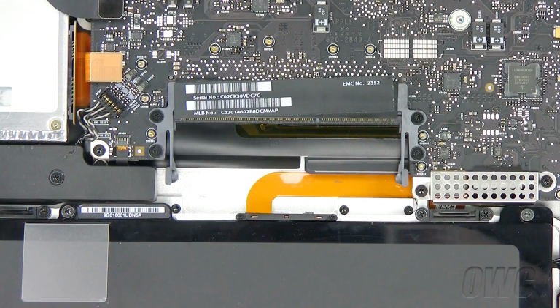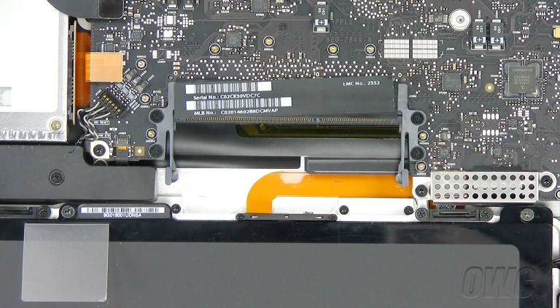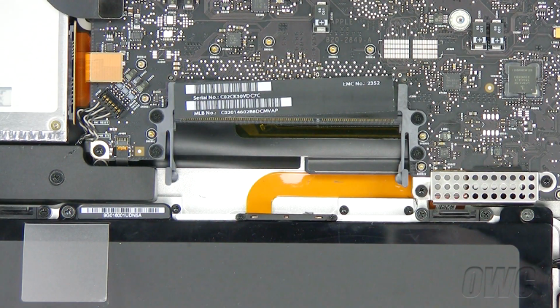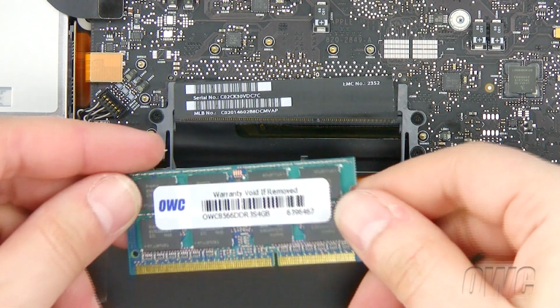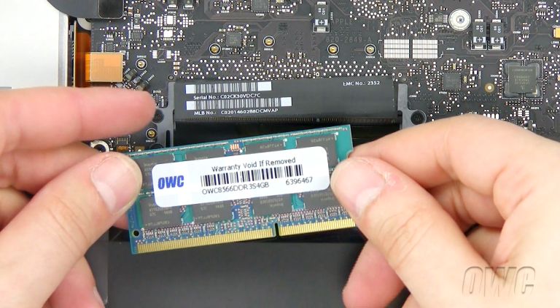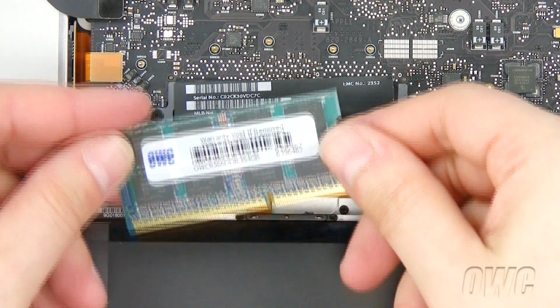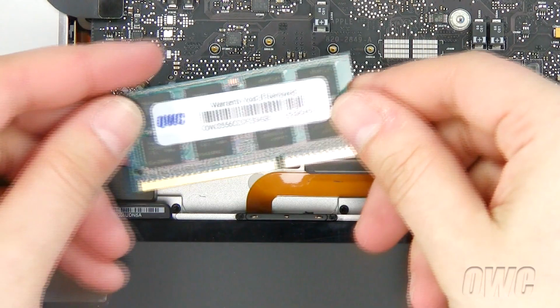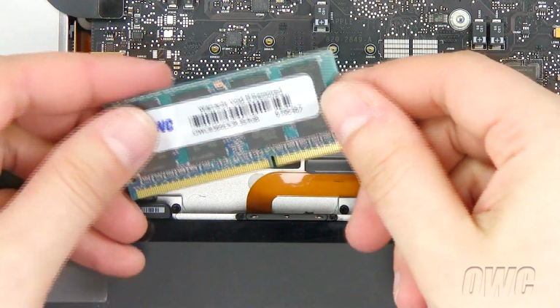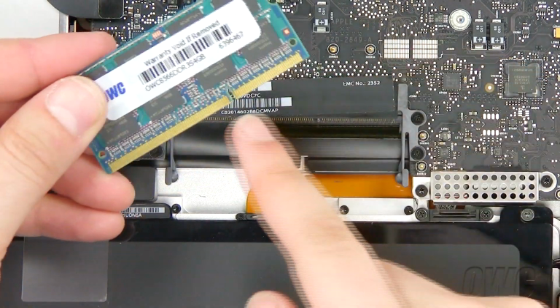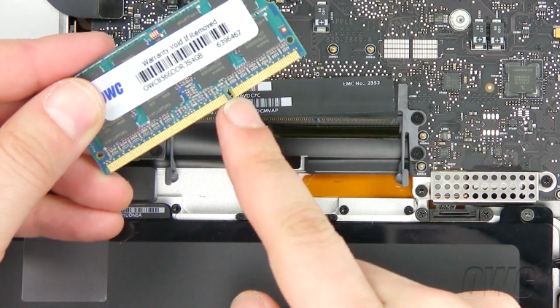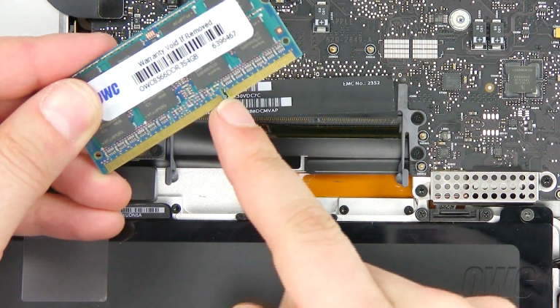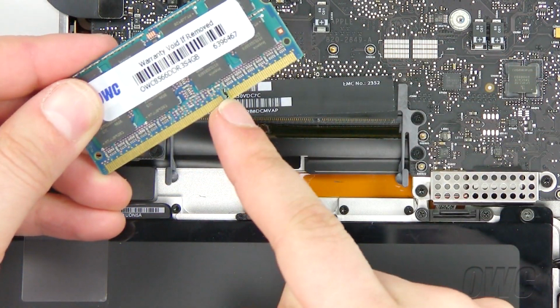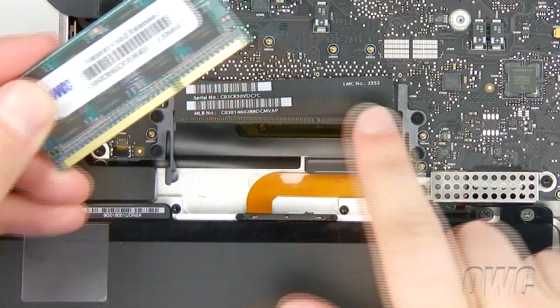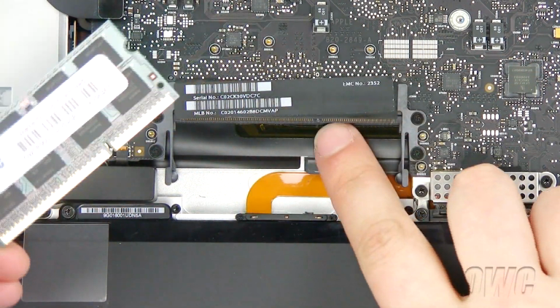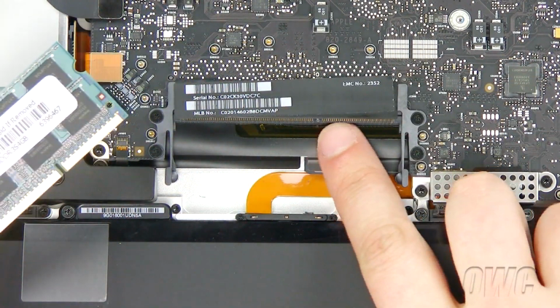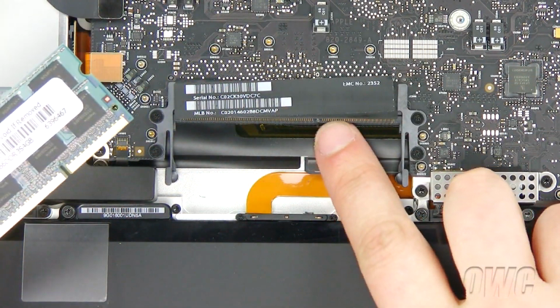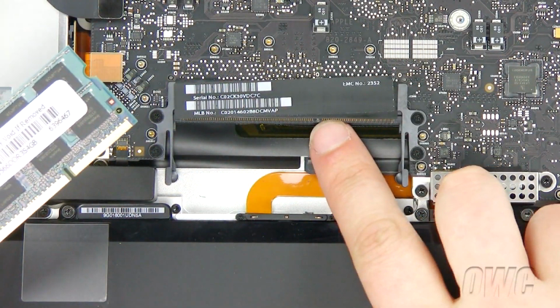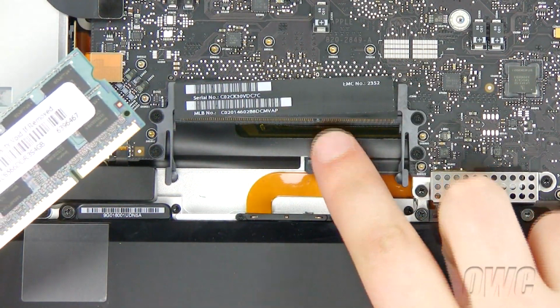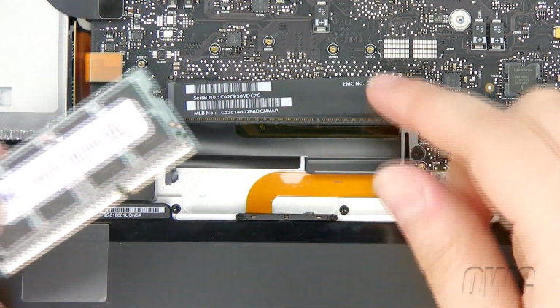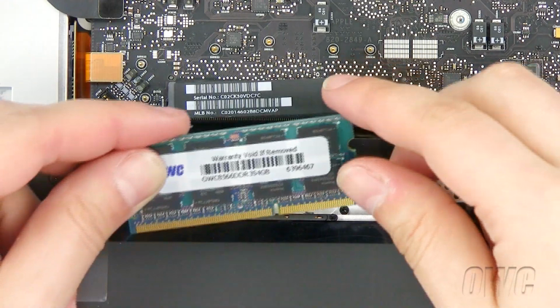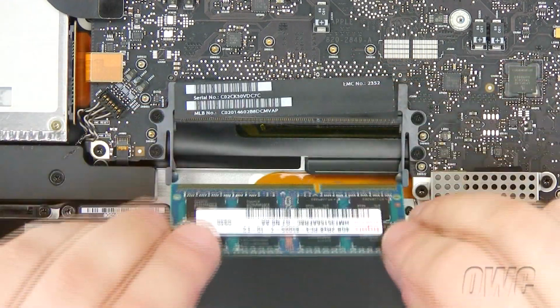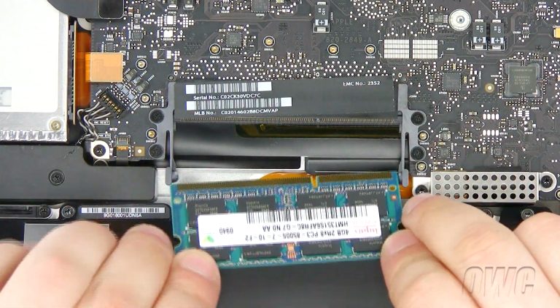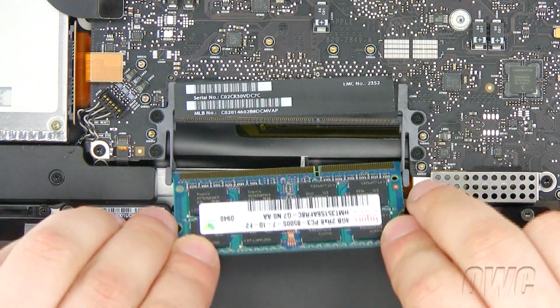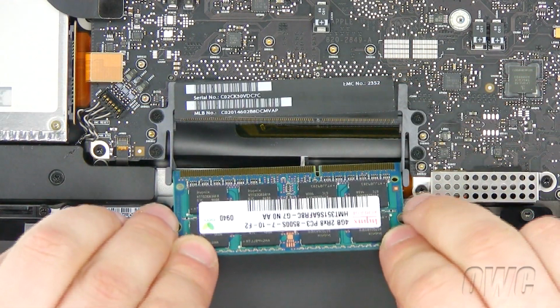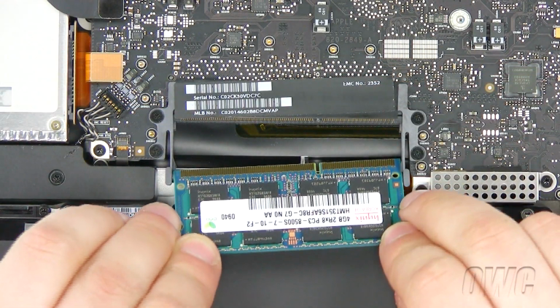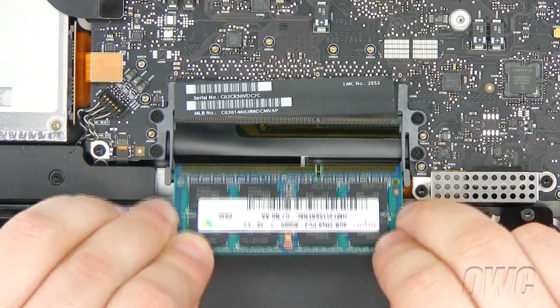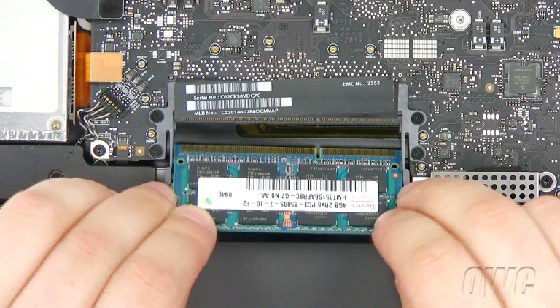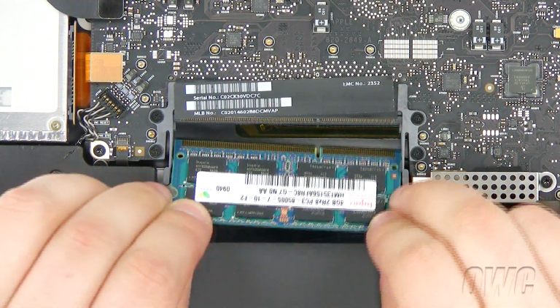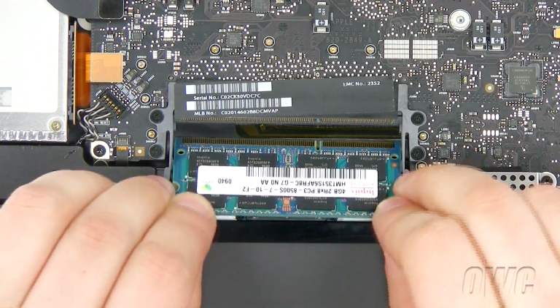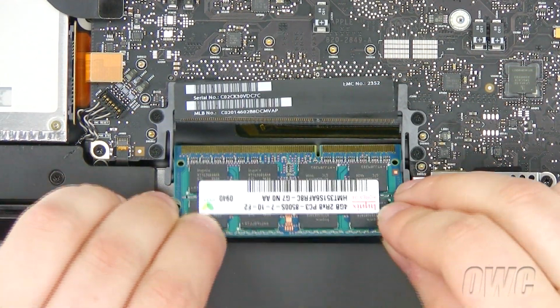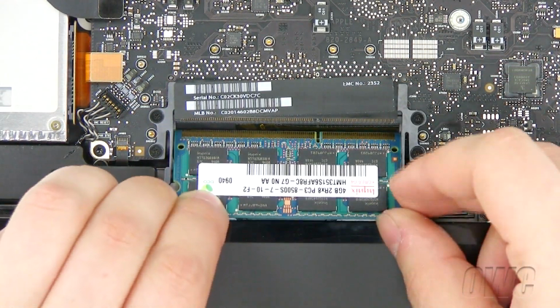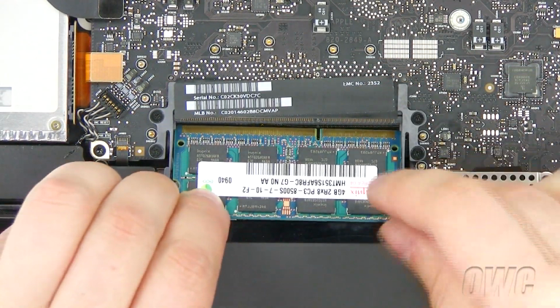To install the new memory, align the notch in the memory module with the pin in the memory card slot. Tilt the memory card and push it into the slot. You should hear a click when the memory module is inserted correctly. Repeat for the second memory module.